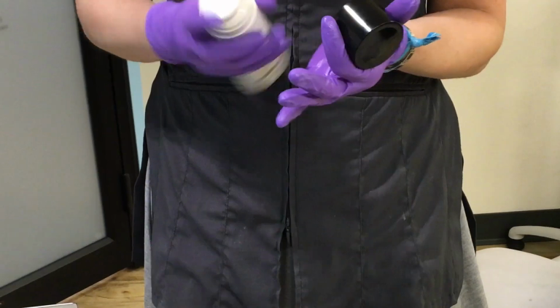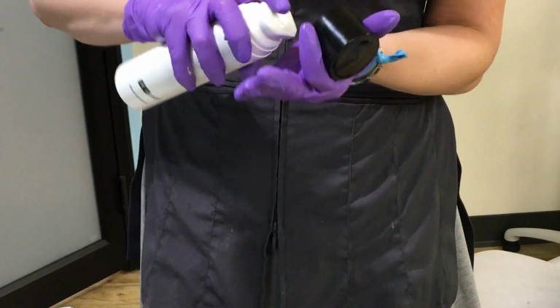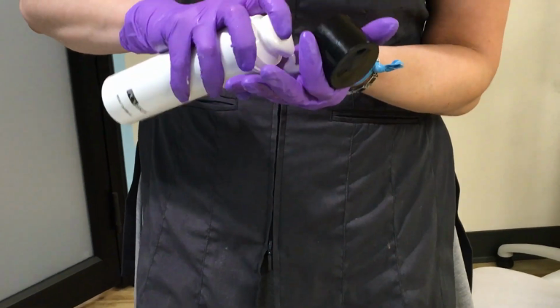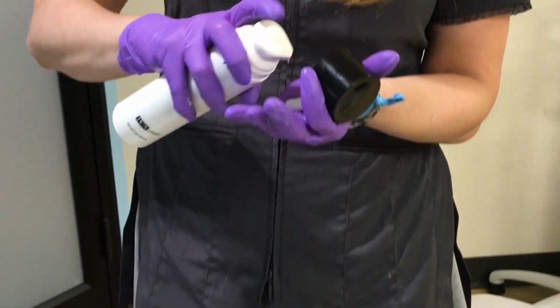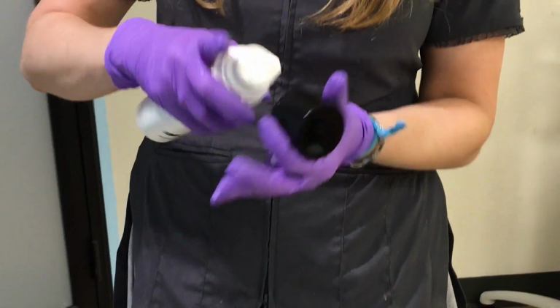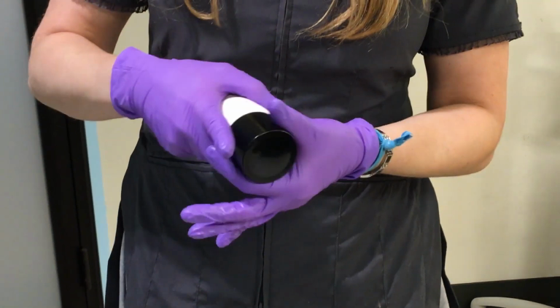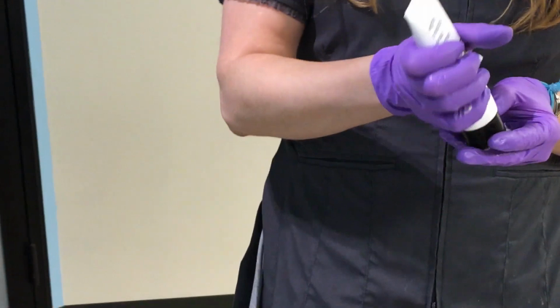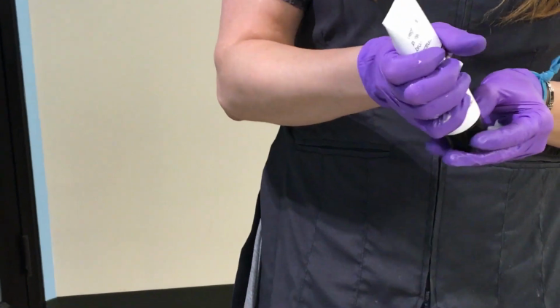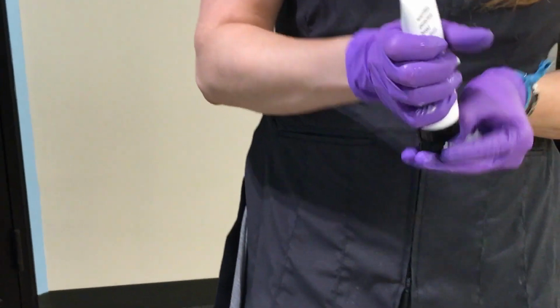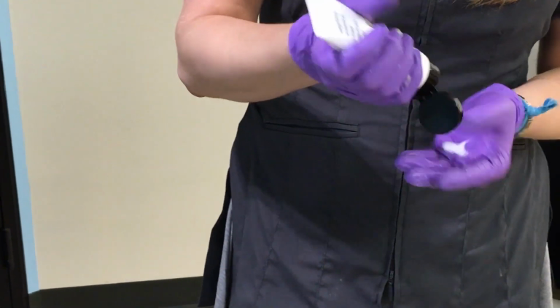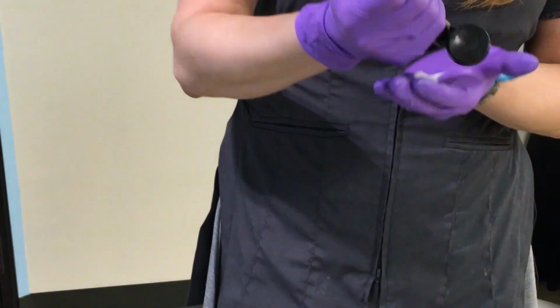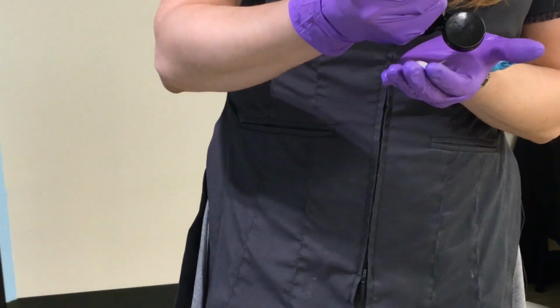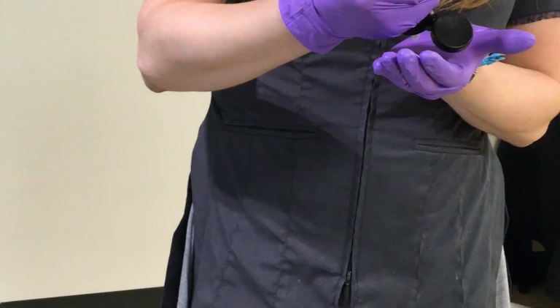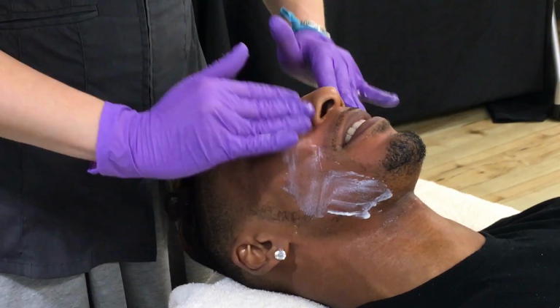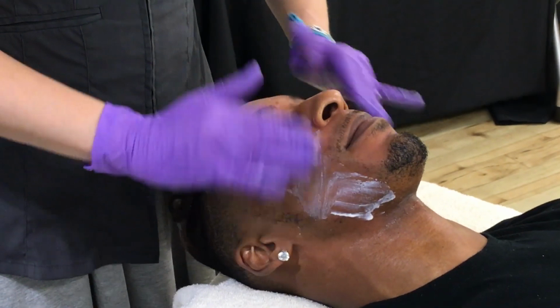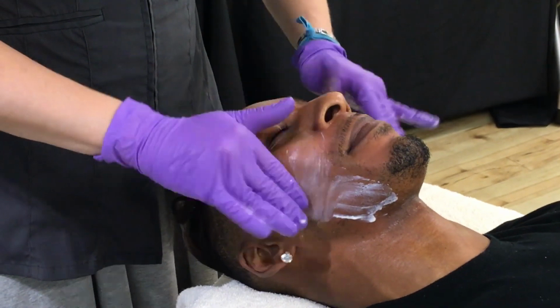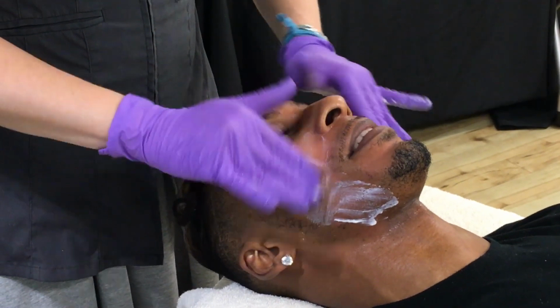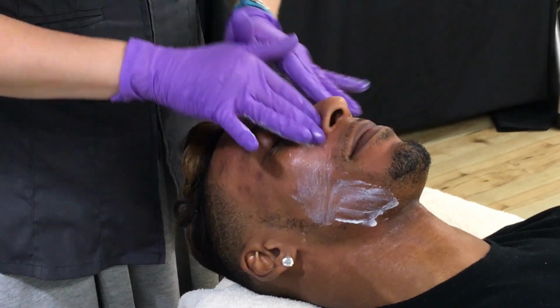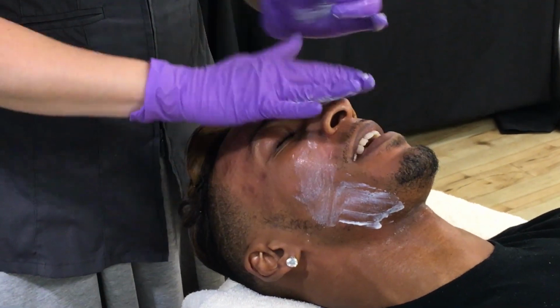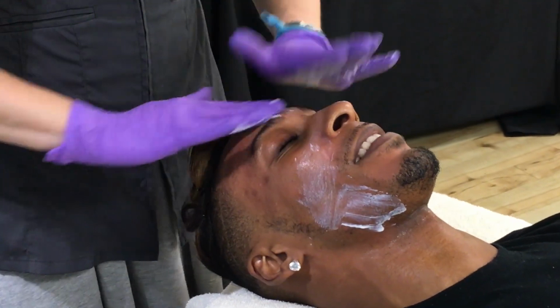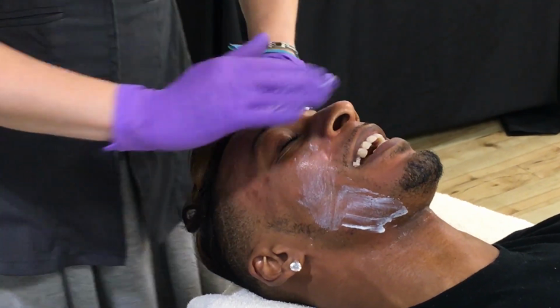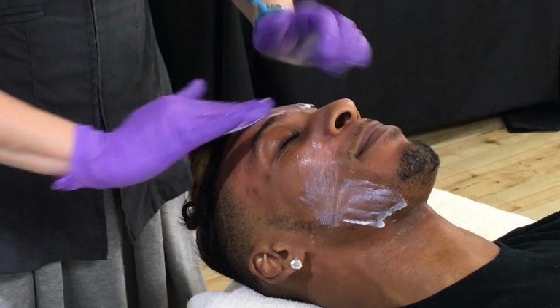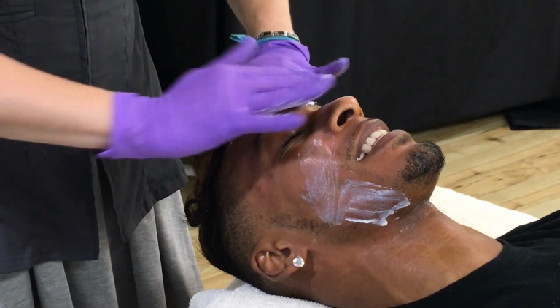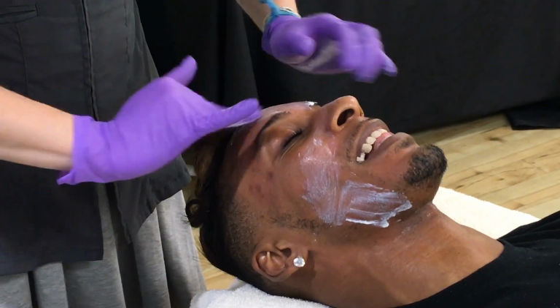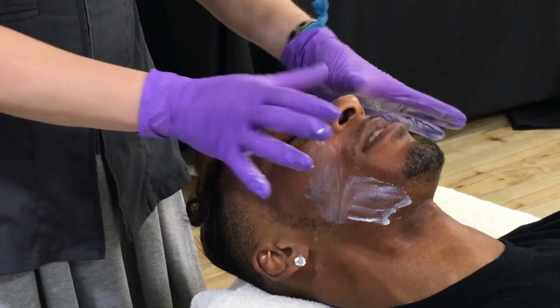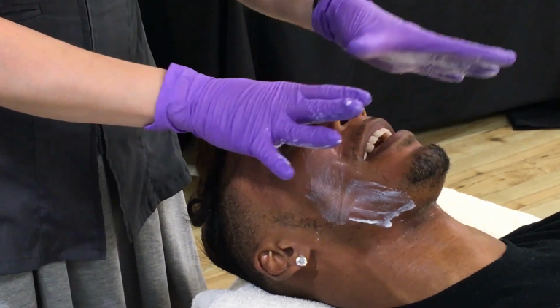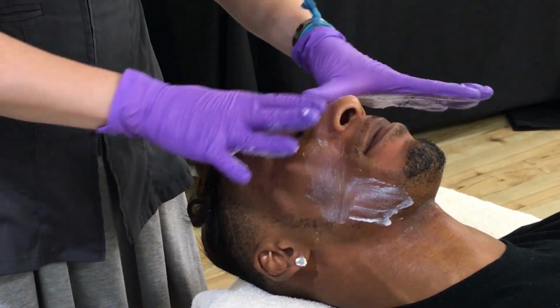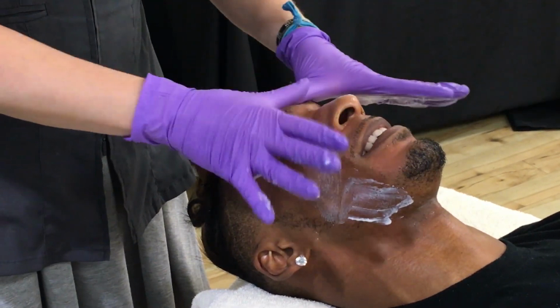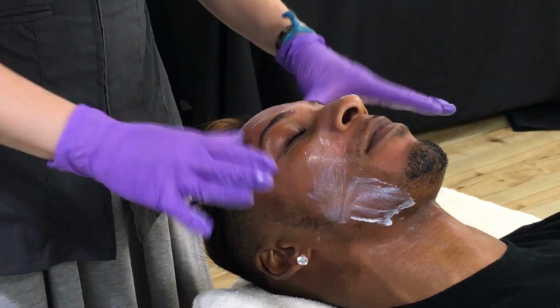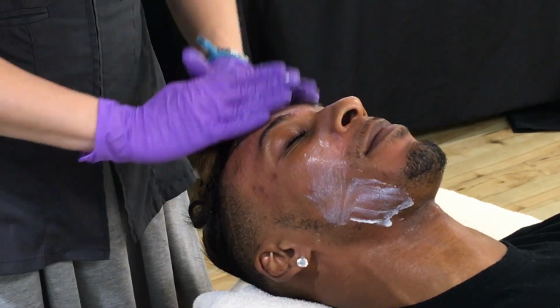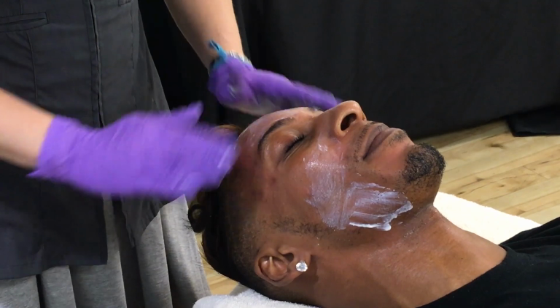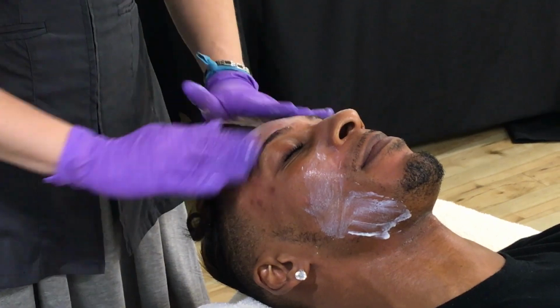We're going to do our rebalance and our perfecting protection sunscreen to make sure that Jeremy's face is nice and calm and protected. See you next week!